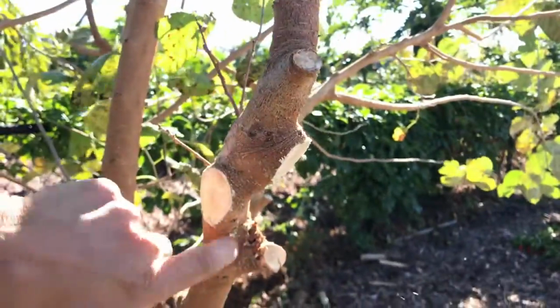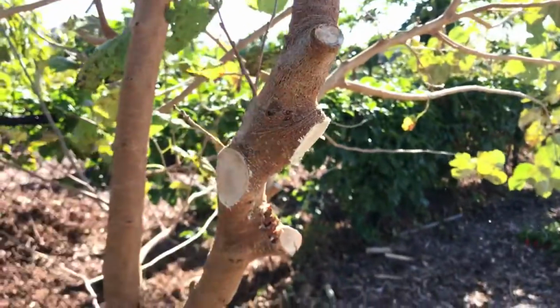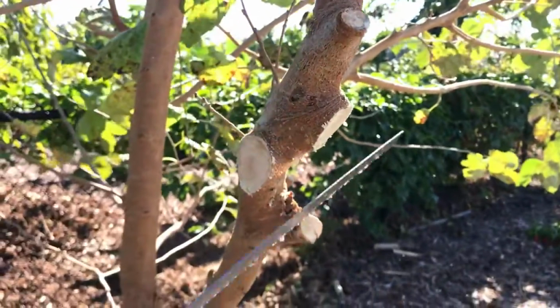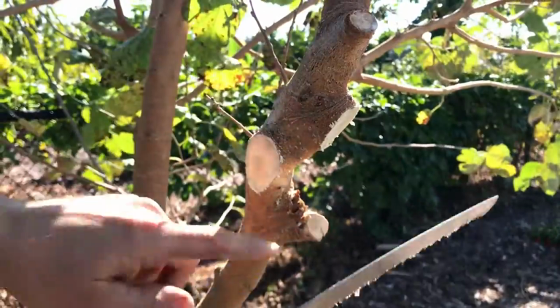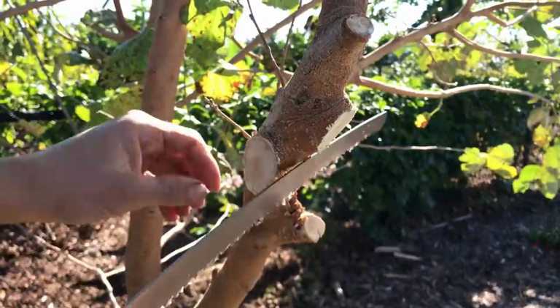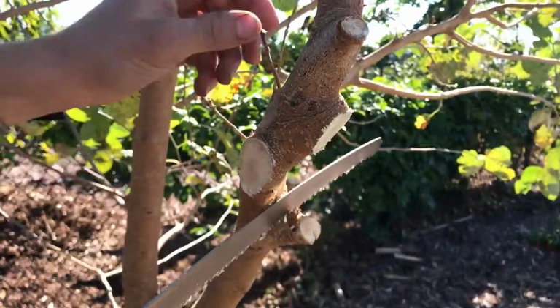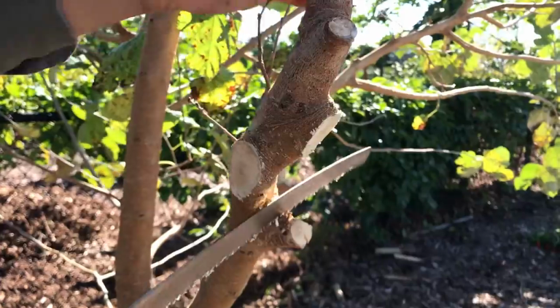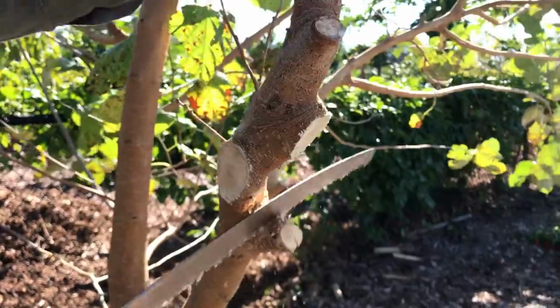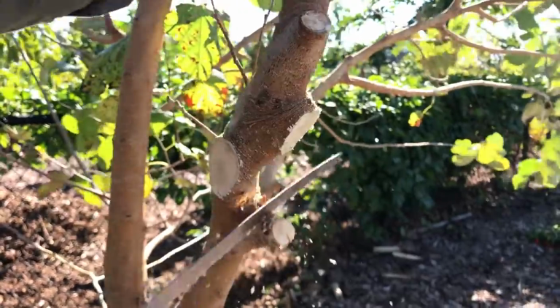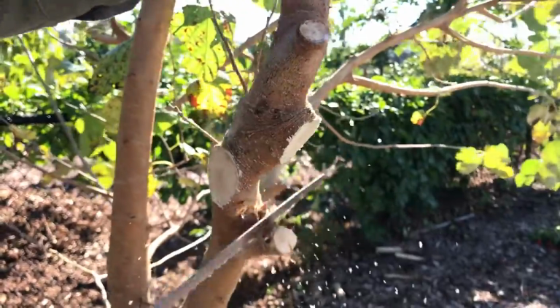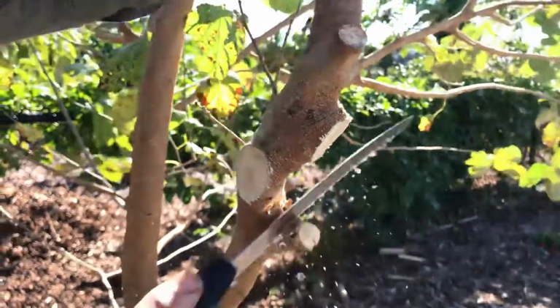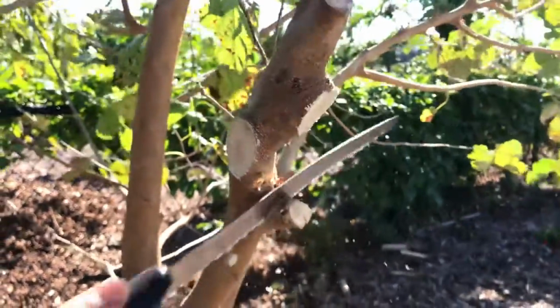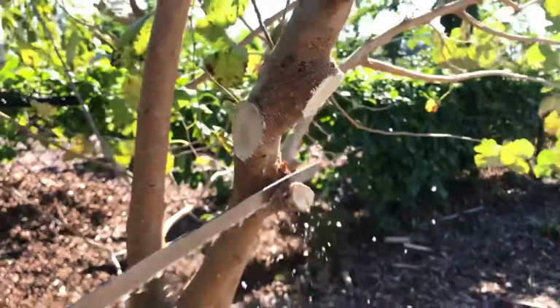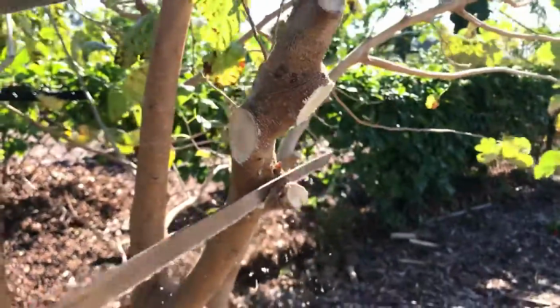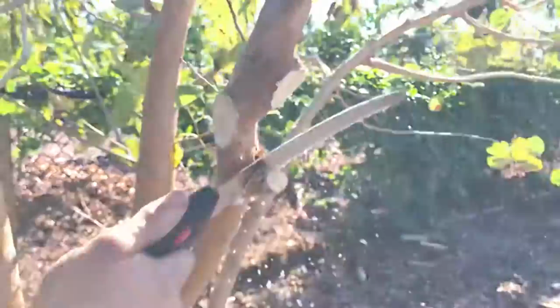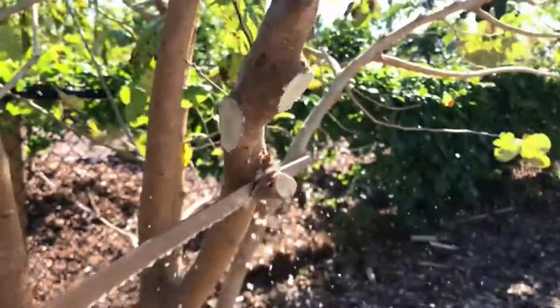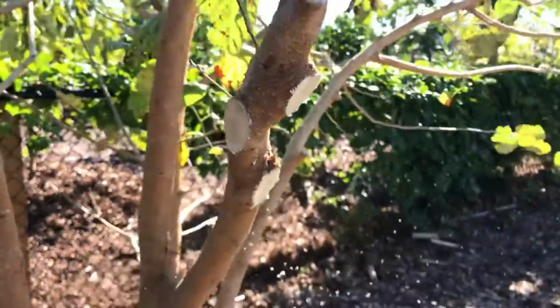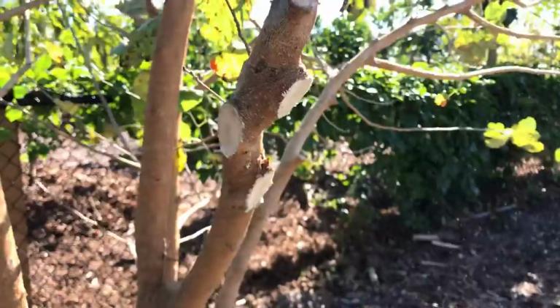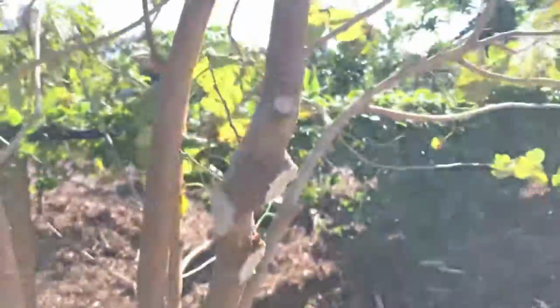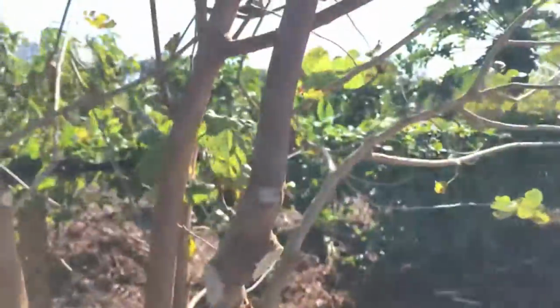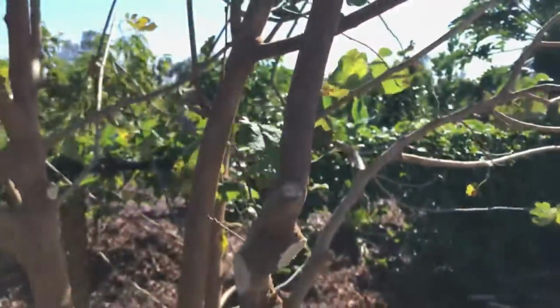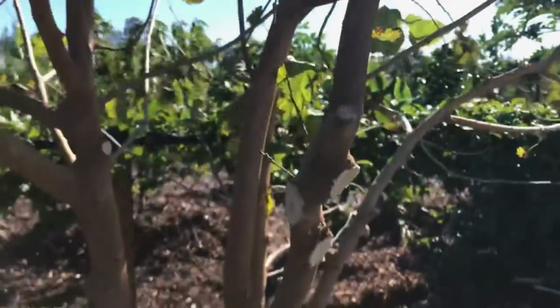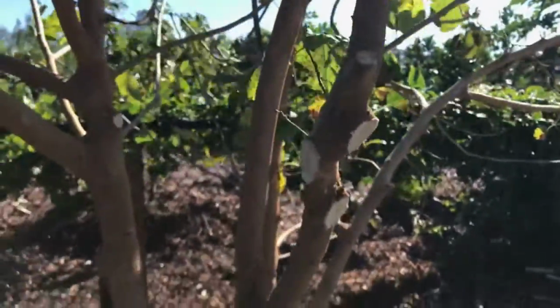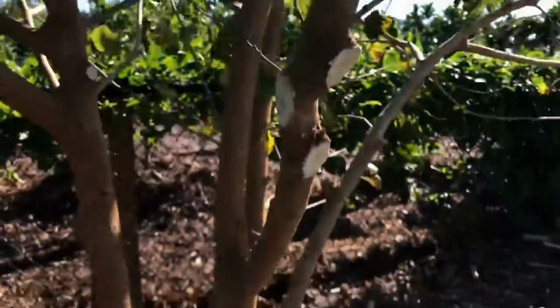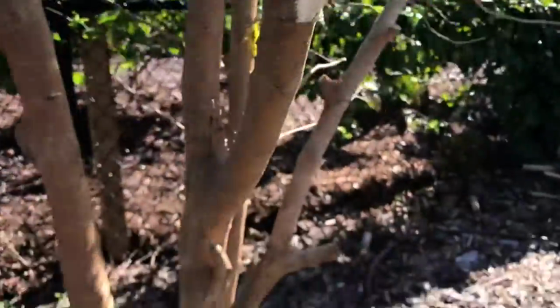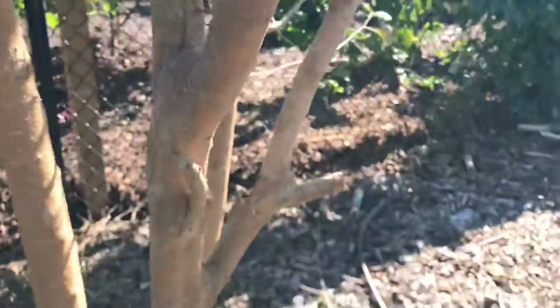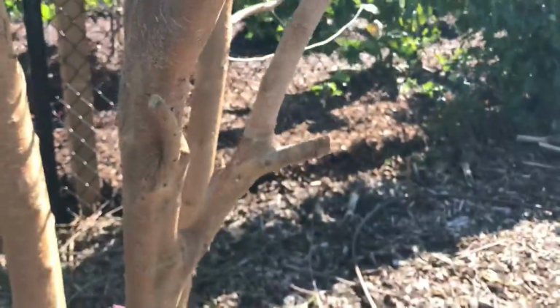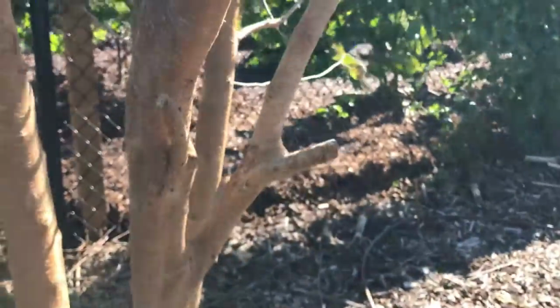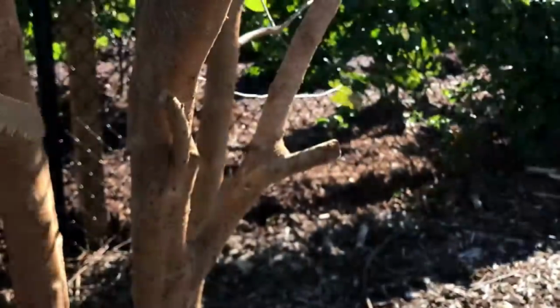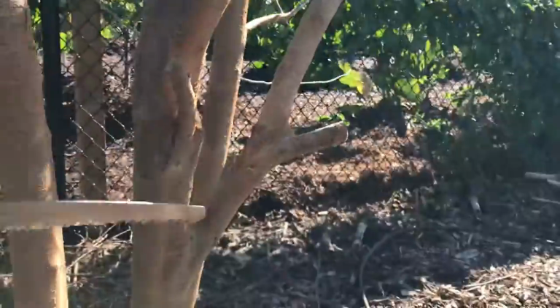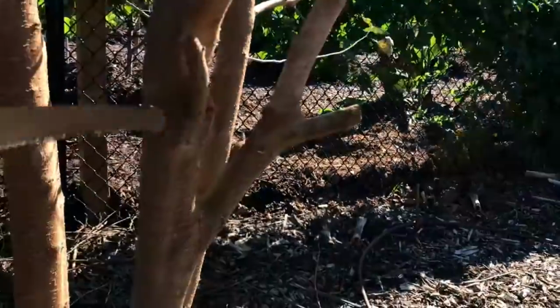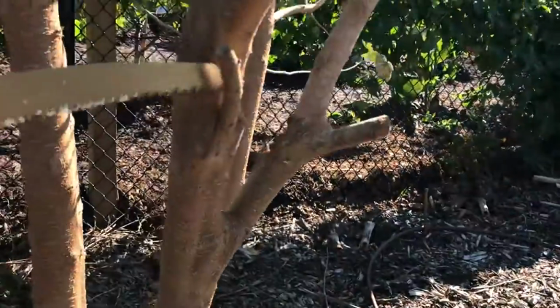I'm getting down a little bit, and this is also really unnecessary, so I'm going to take it out. Just clean it up a little bit. Here's another one — this is a good nubber.